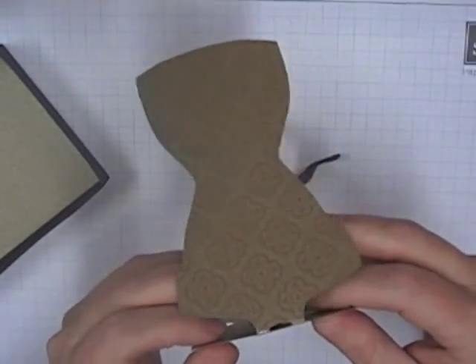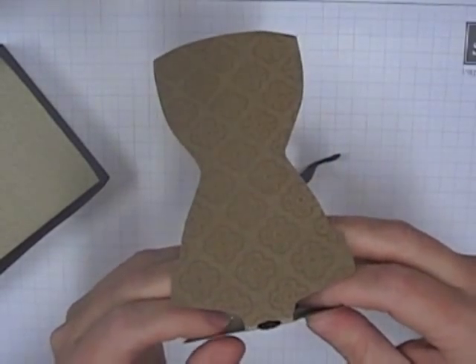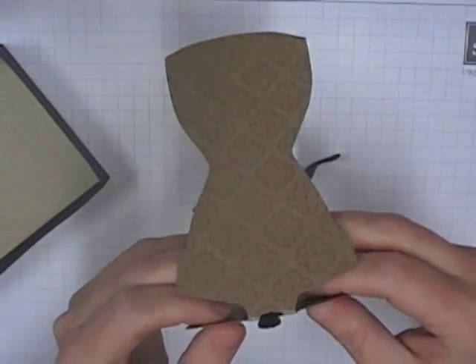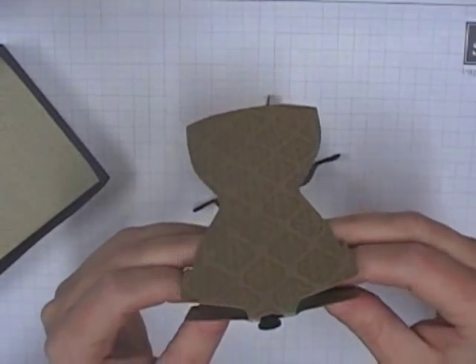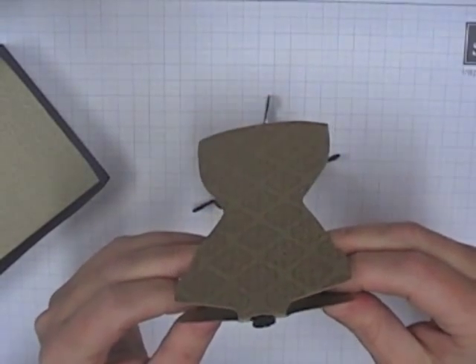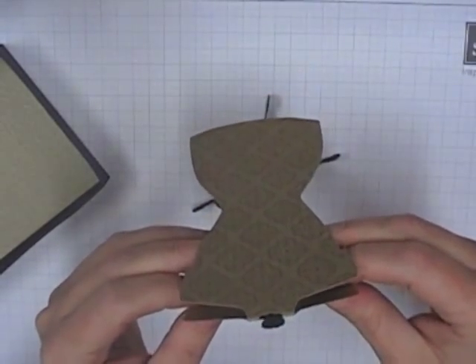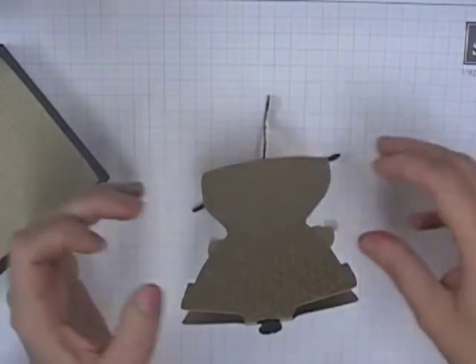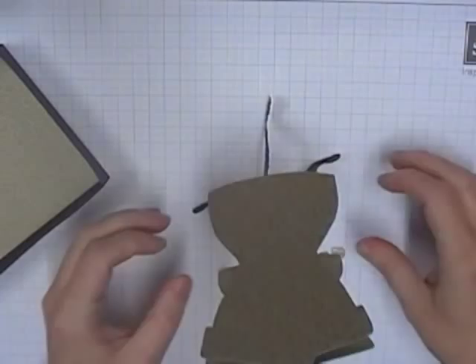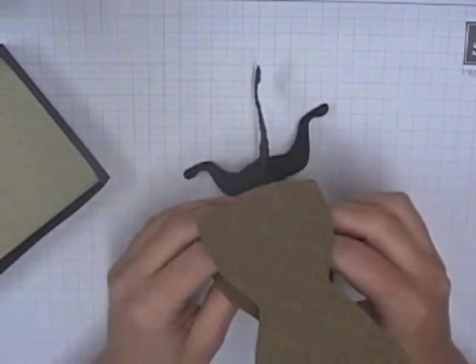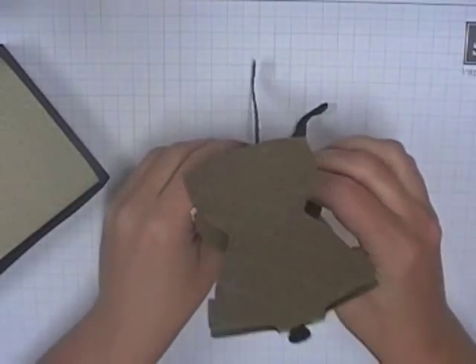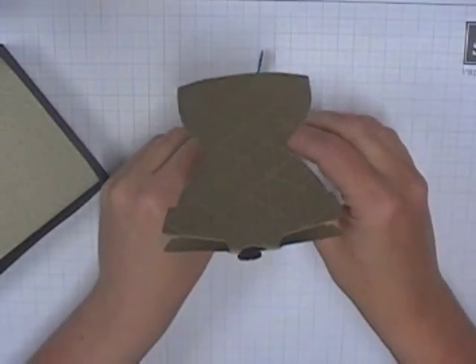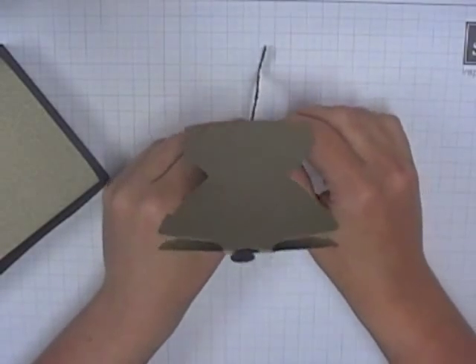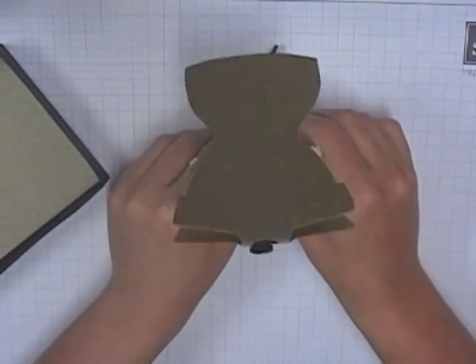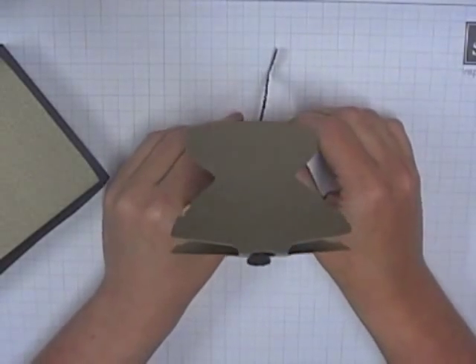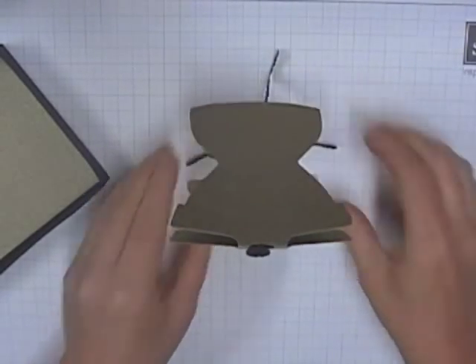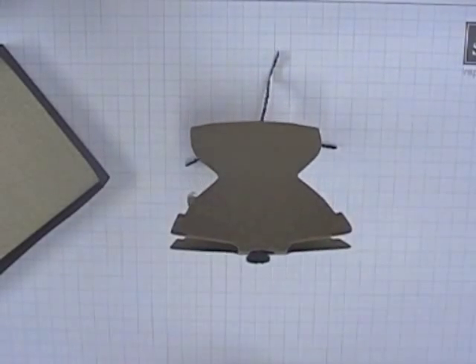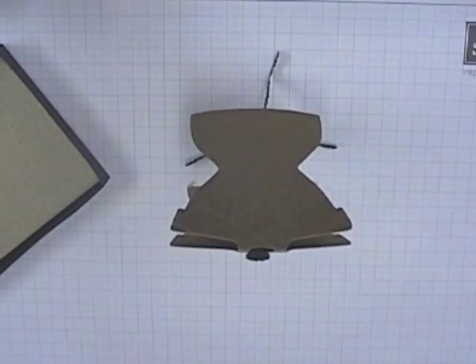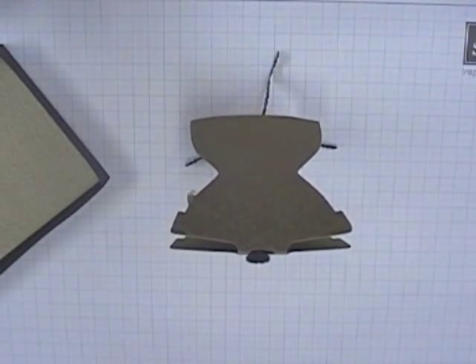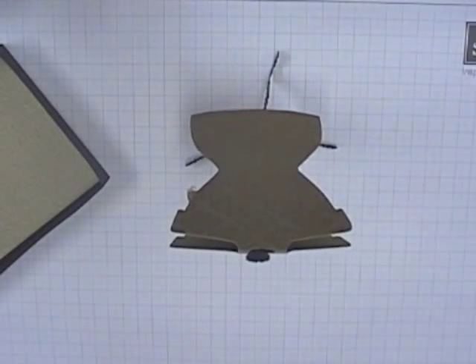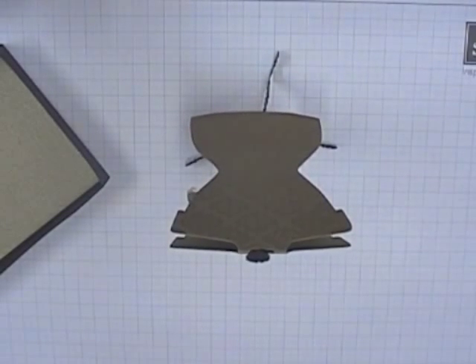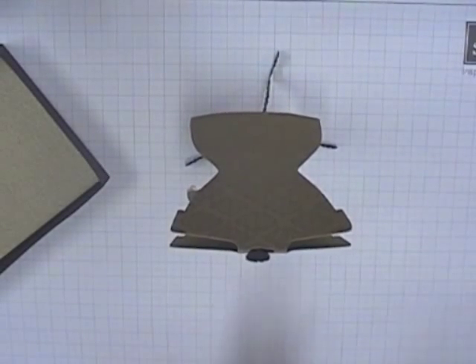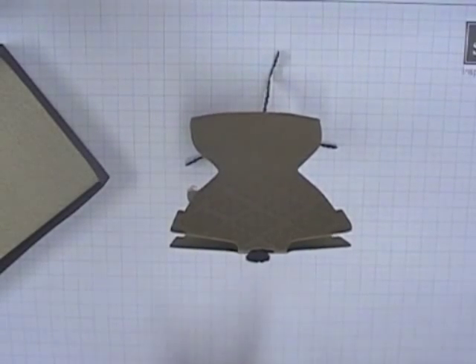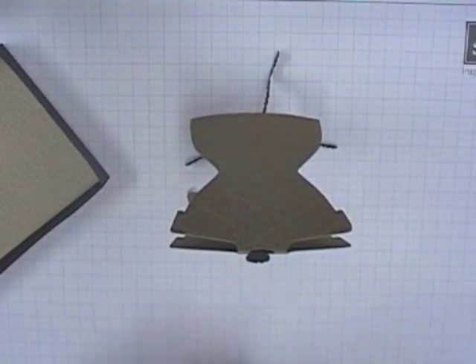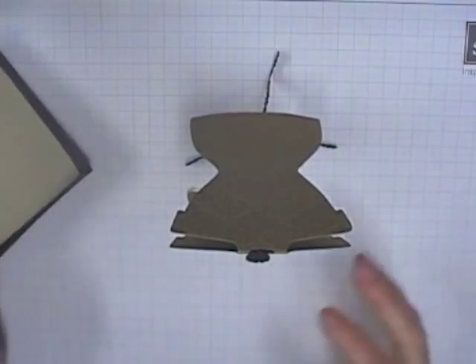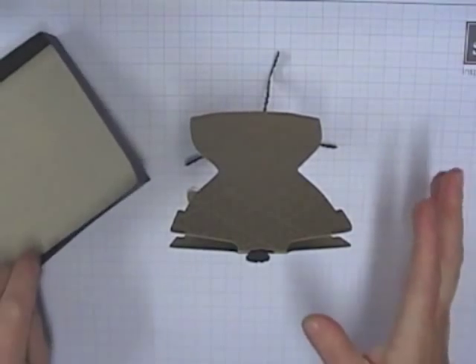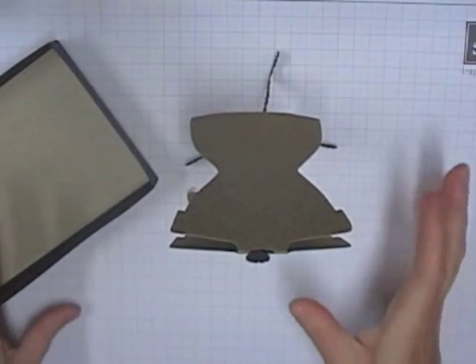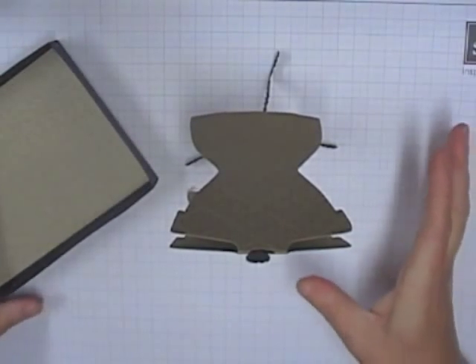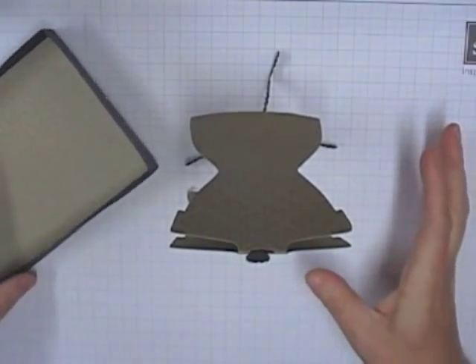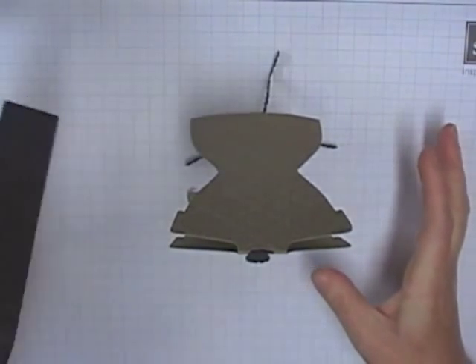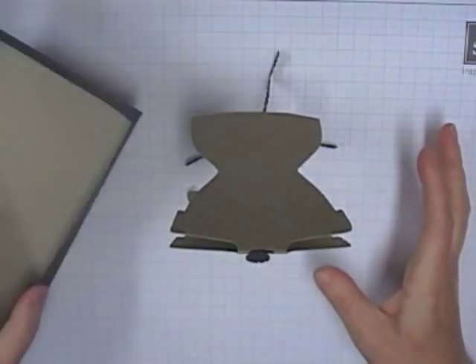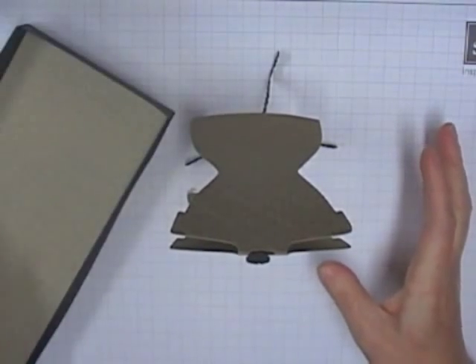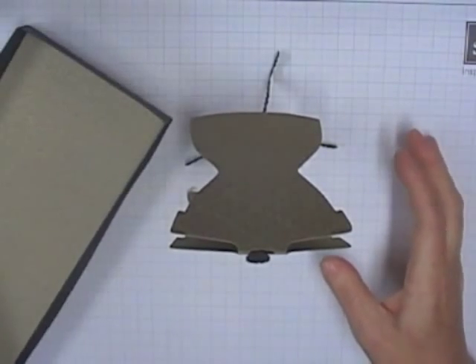If you're interested in the tutorial, I do have it for sale on my blog. You get the template and it shows you how to make it all, including the little box.